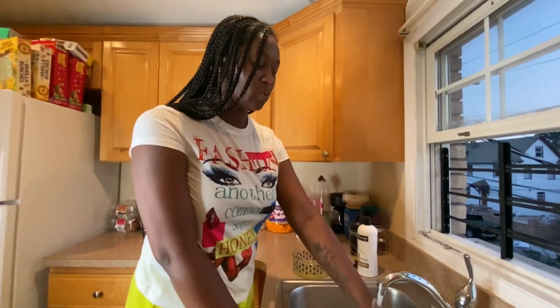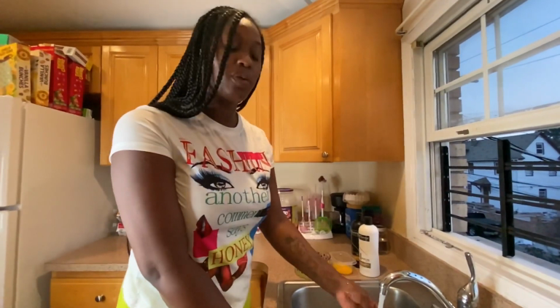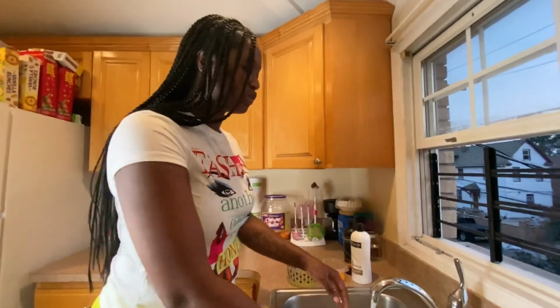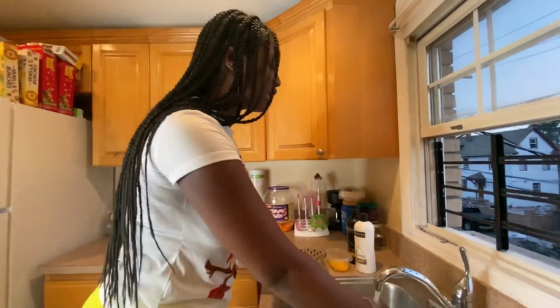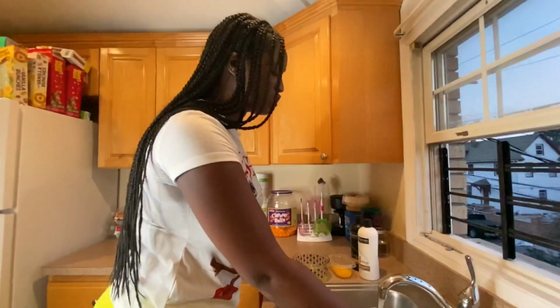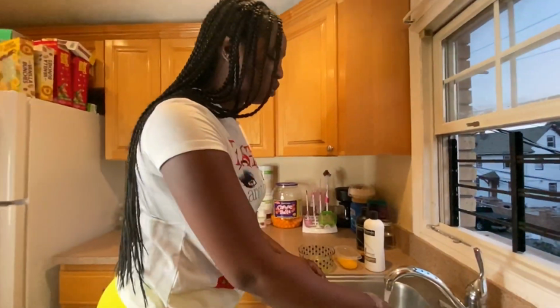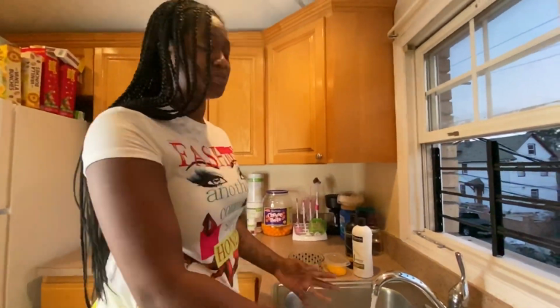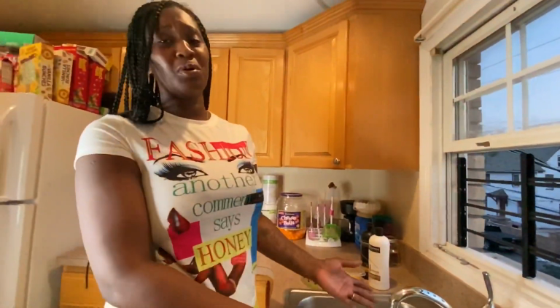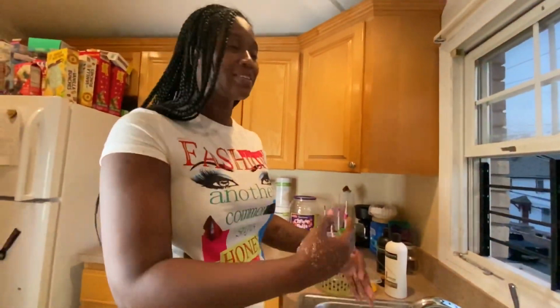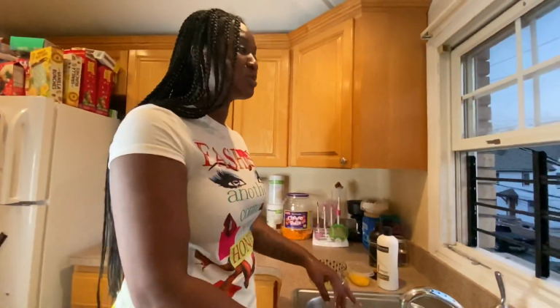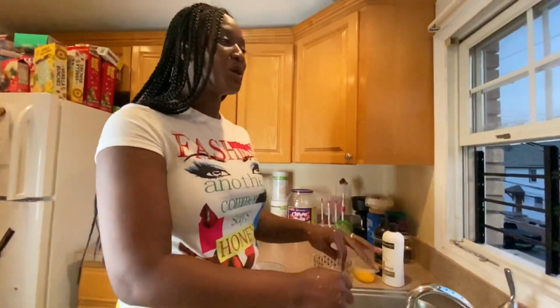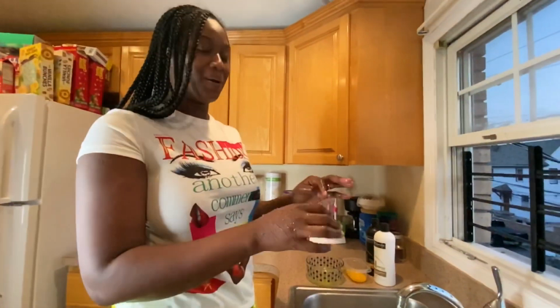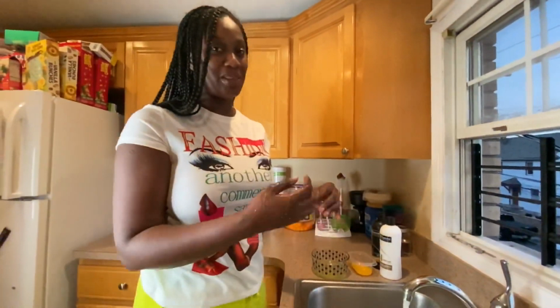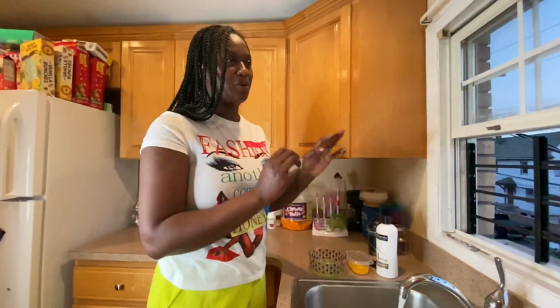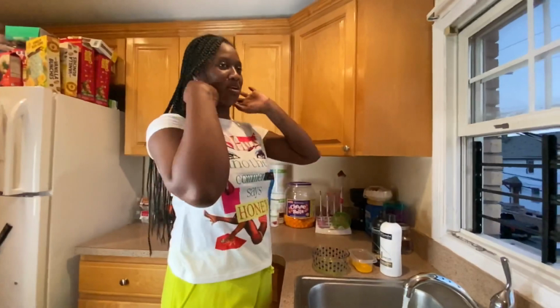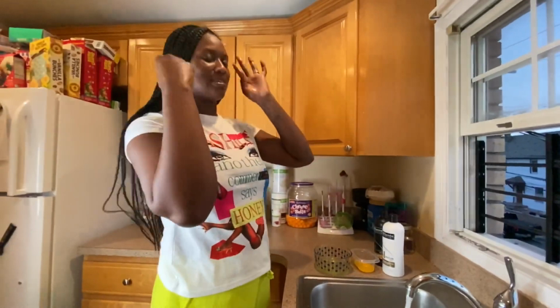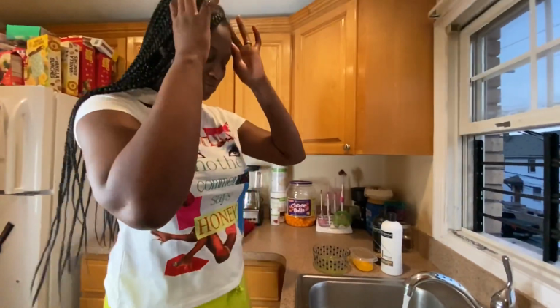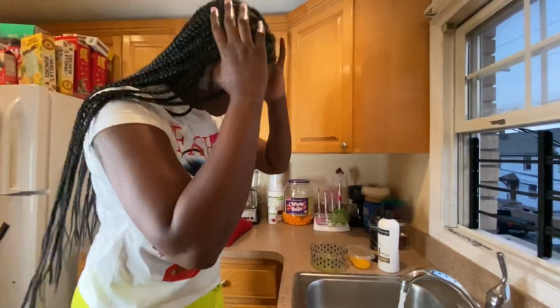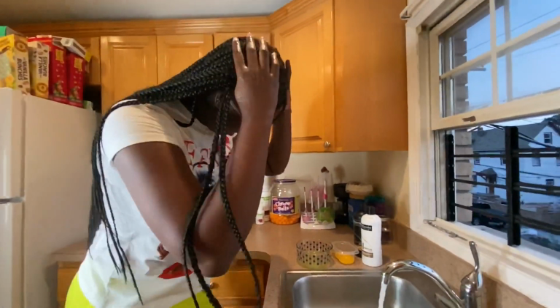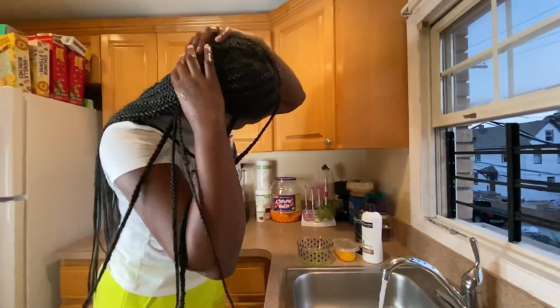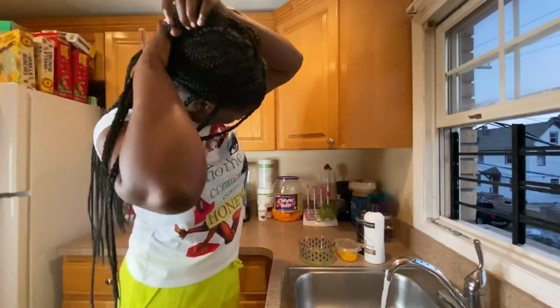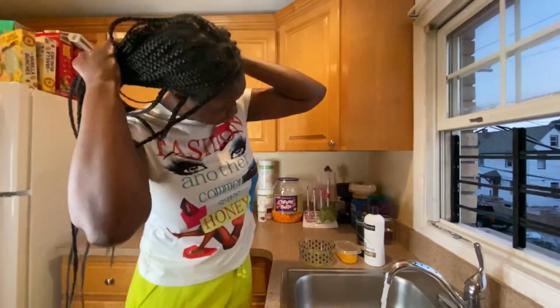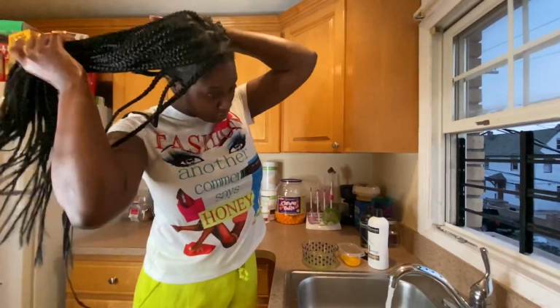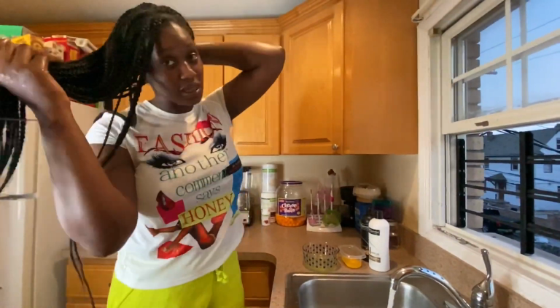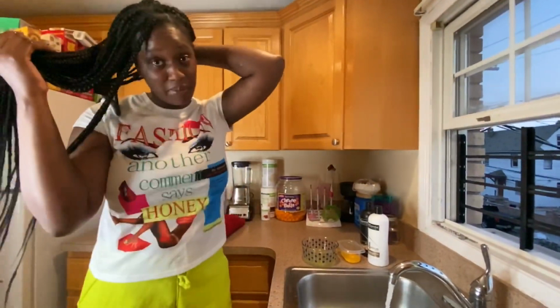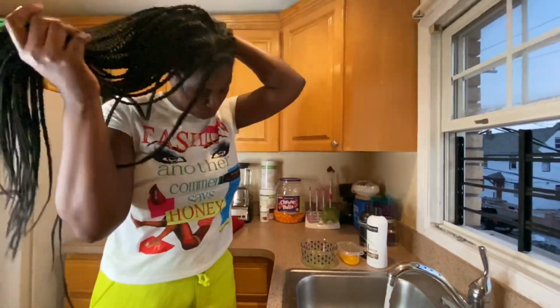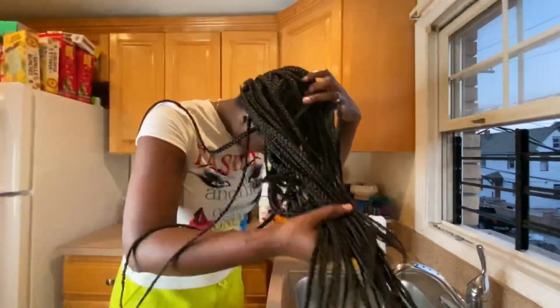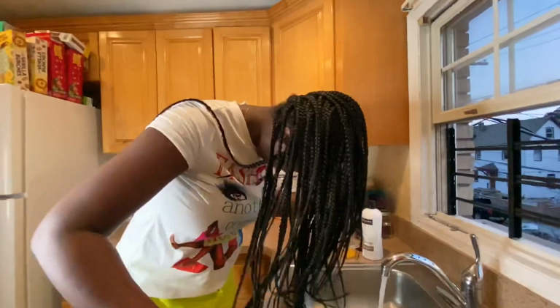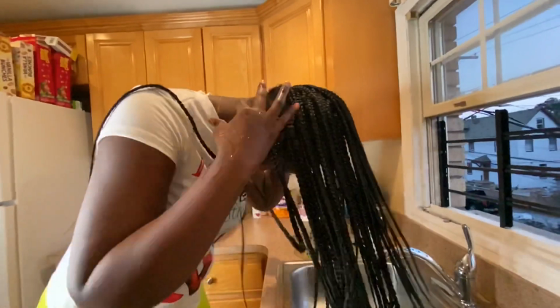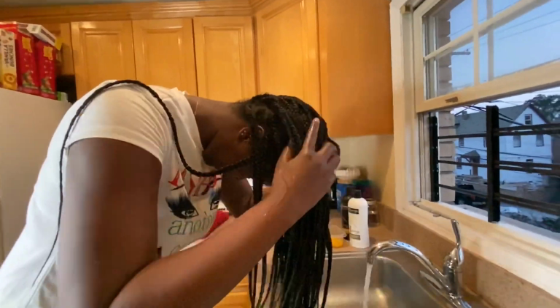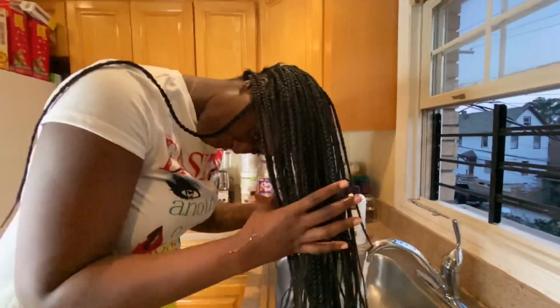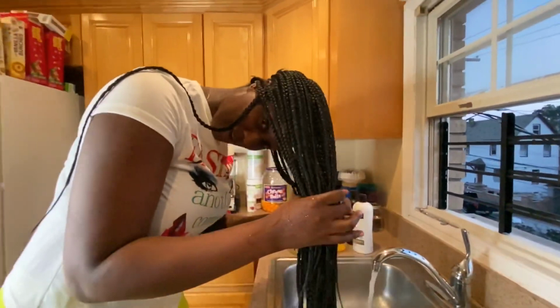Make sure the water is a little bit warm — not too hot, not too cold. I'm not putting cold water on my scalp, I'm sorry. So first, what I'm gonna do is get my hair wet.